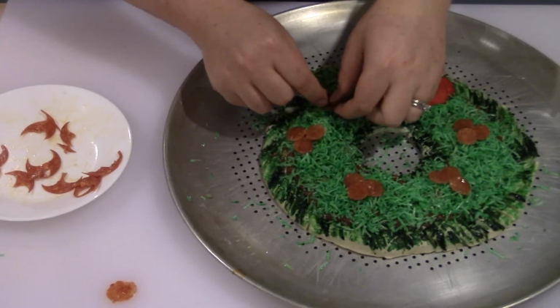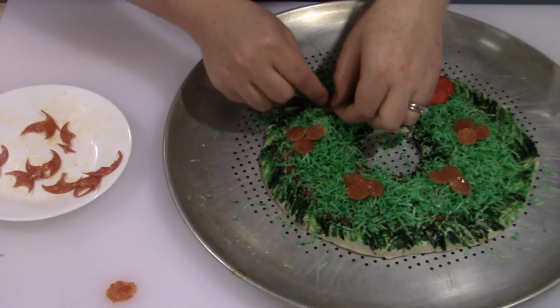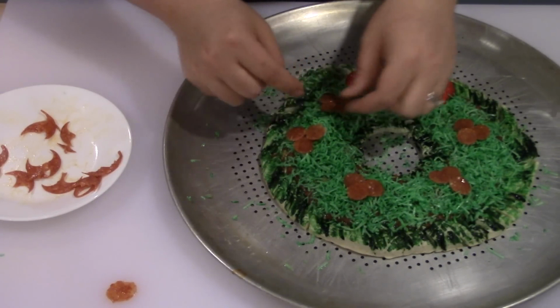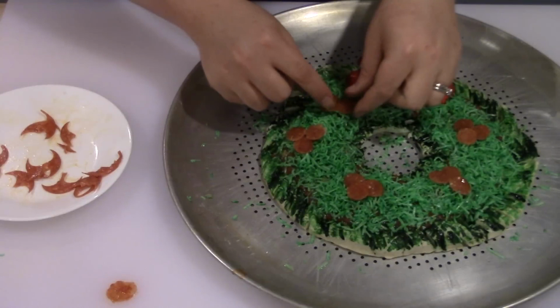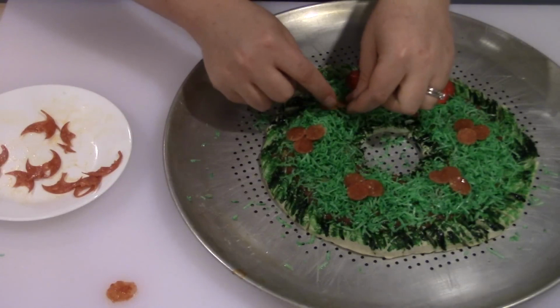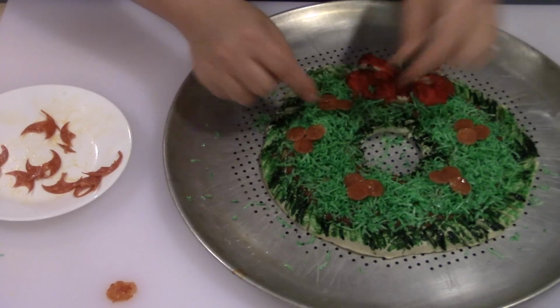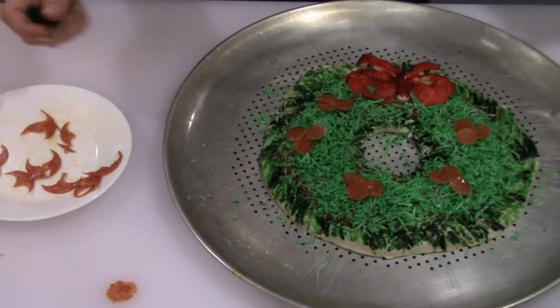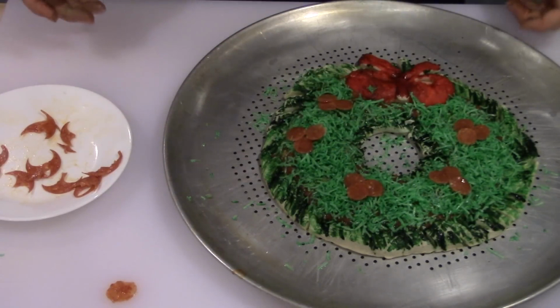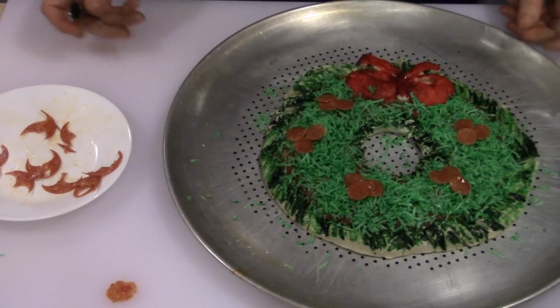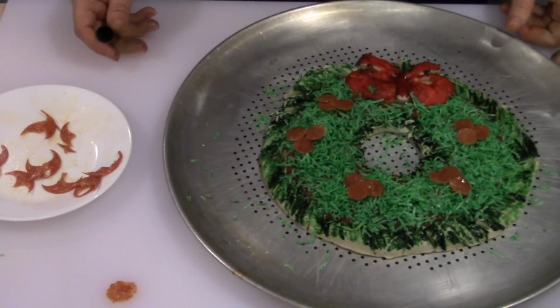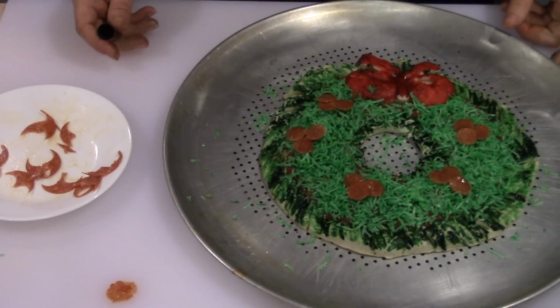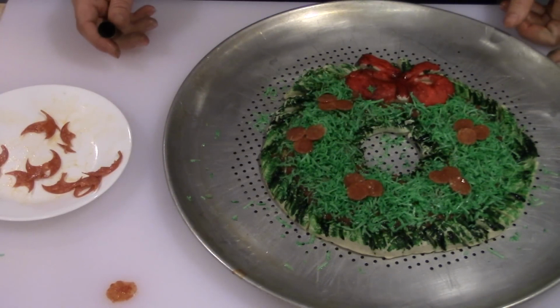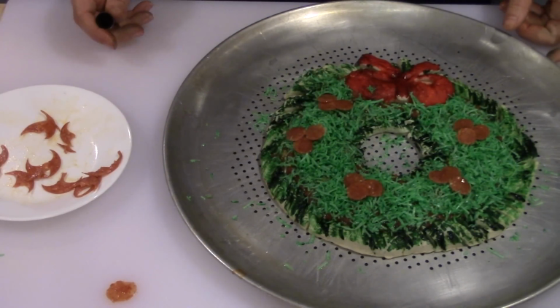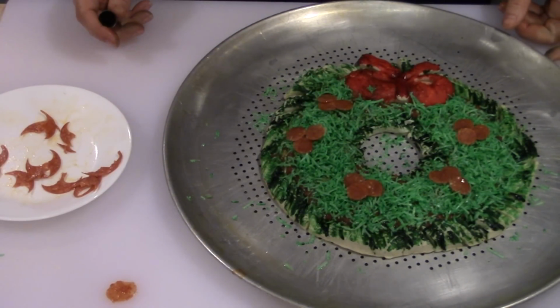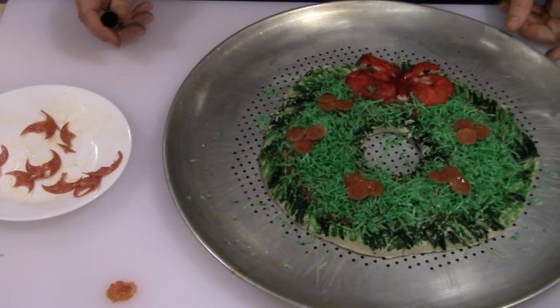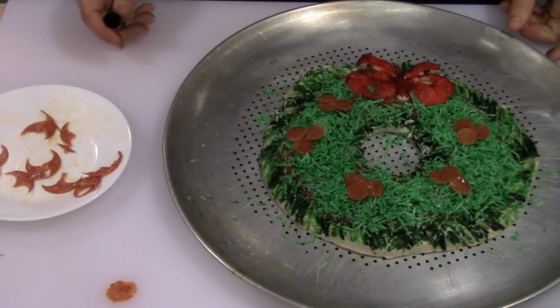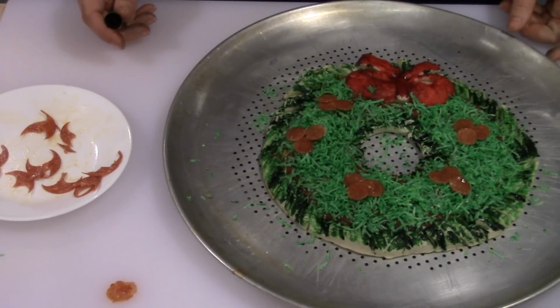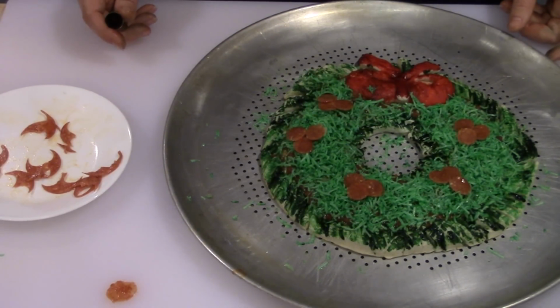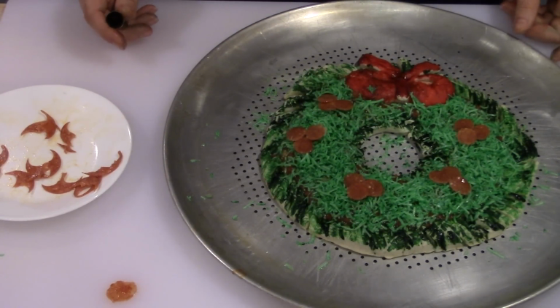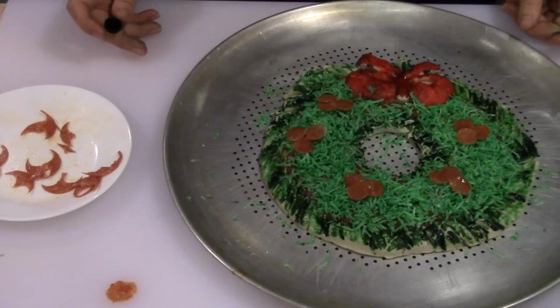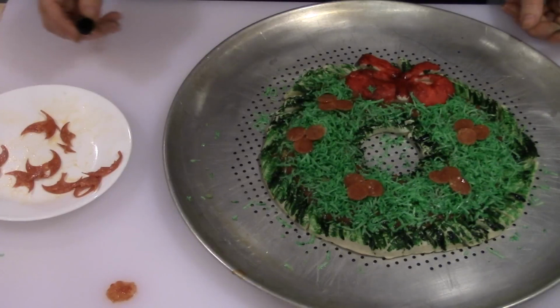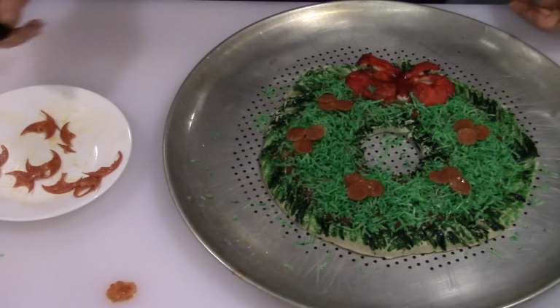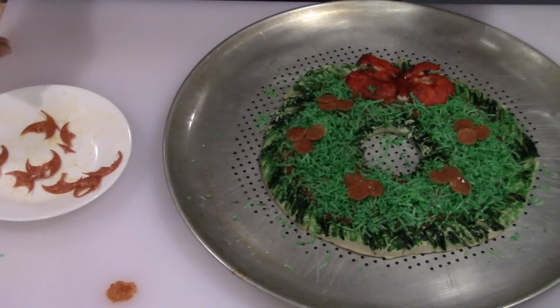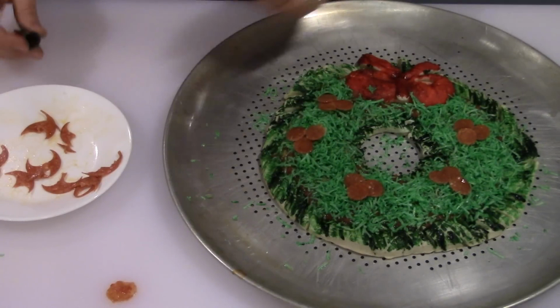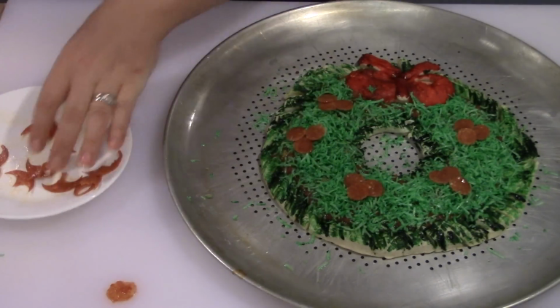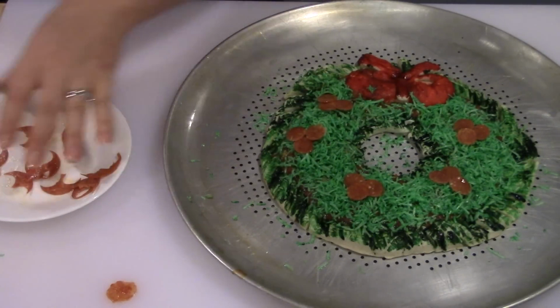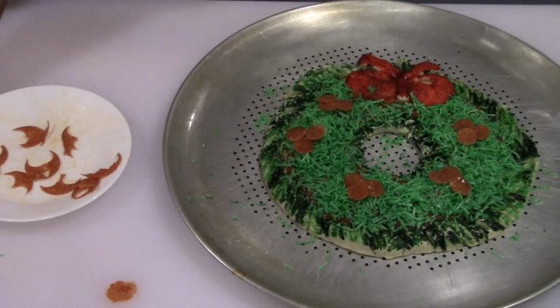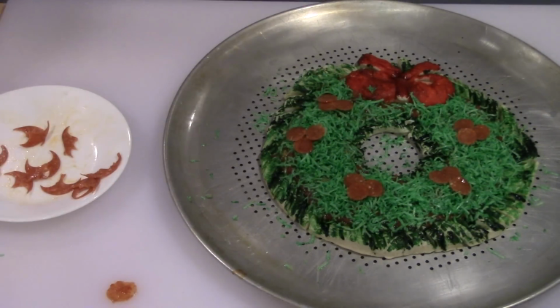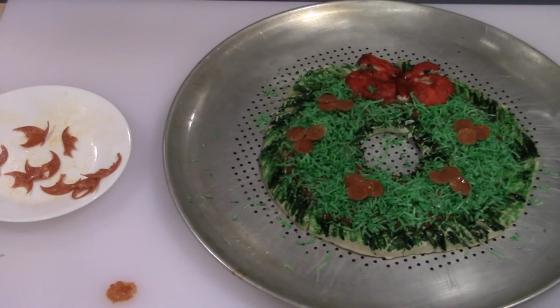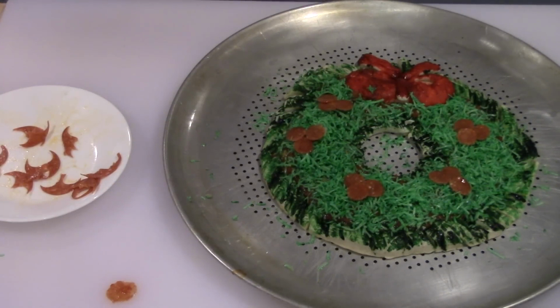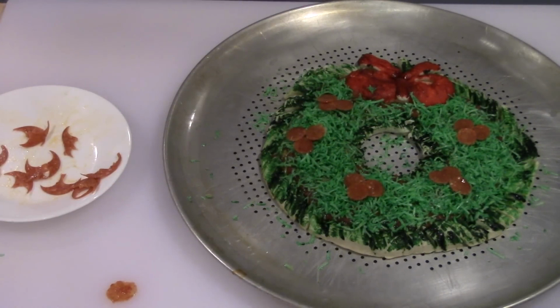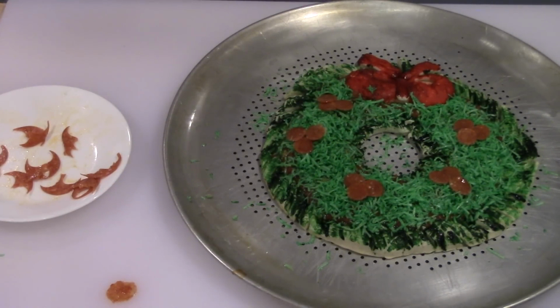The dough requires baking for six to ten minutes, or until it gets to a golden brown color and all the cheese melts. I'm going to go ahead and pop that in the oven and we'll be back to see the finished product when it's done.